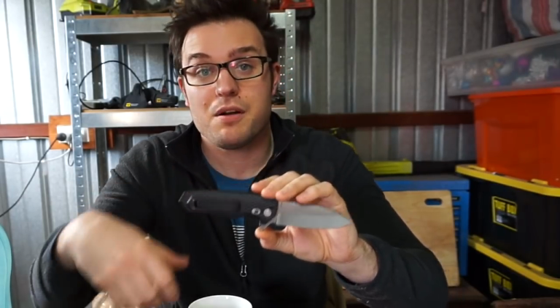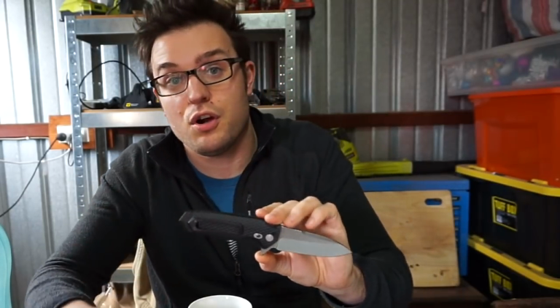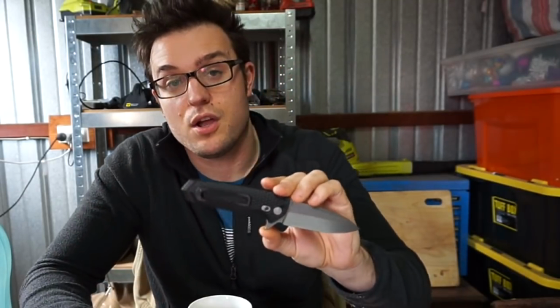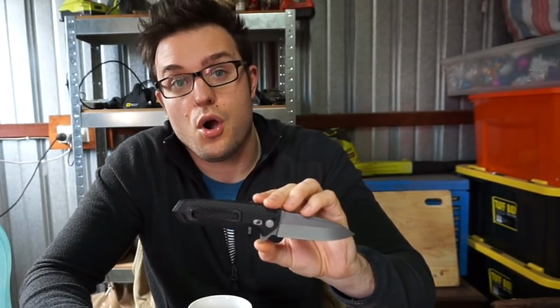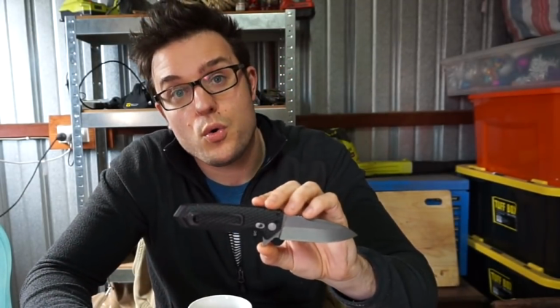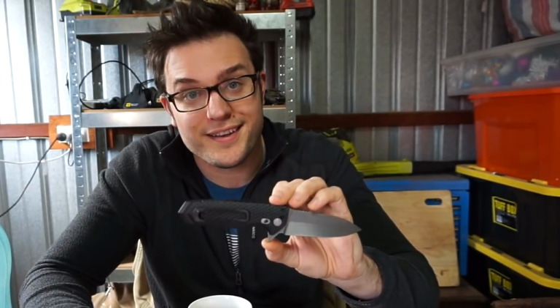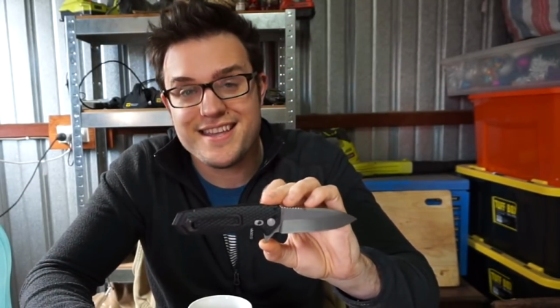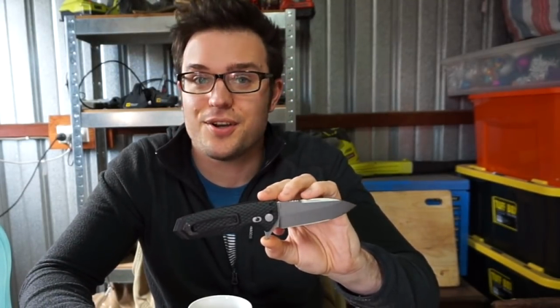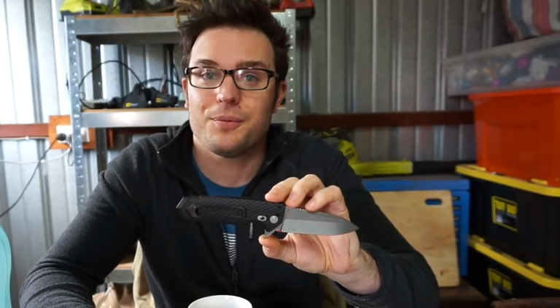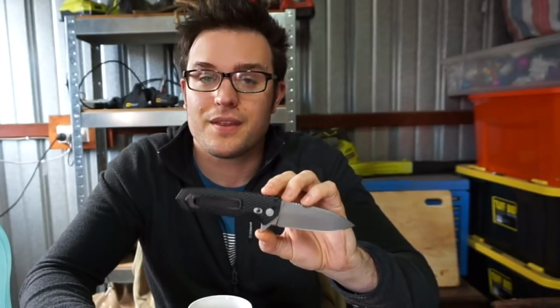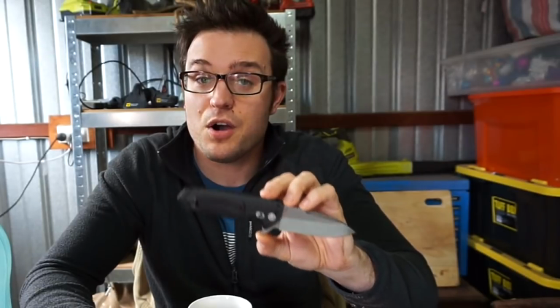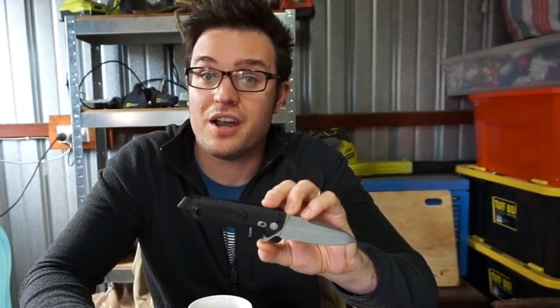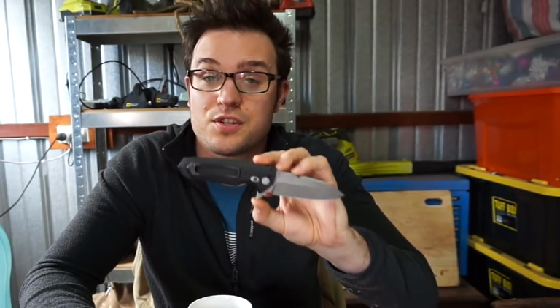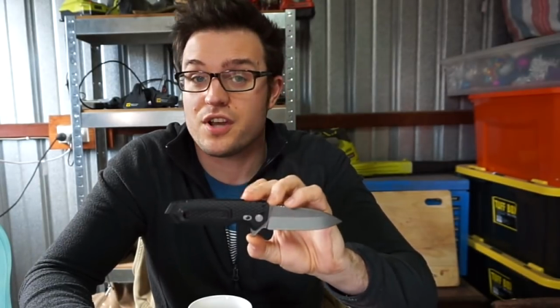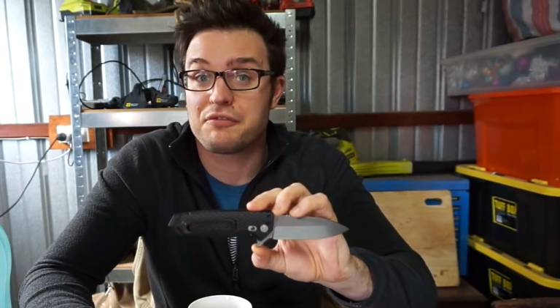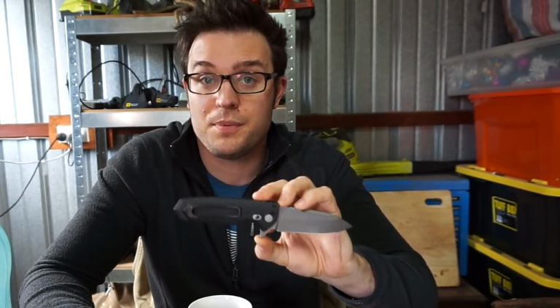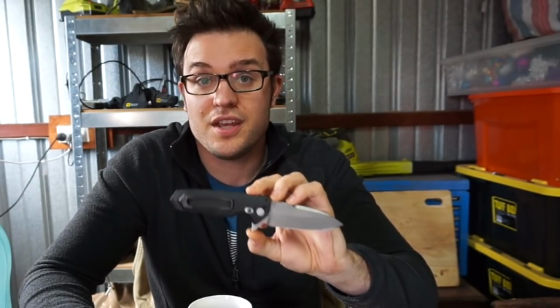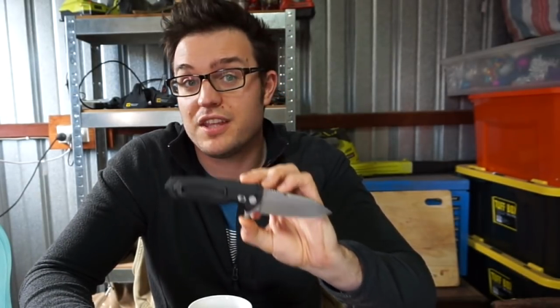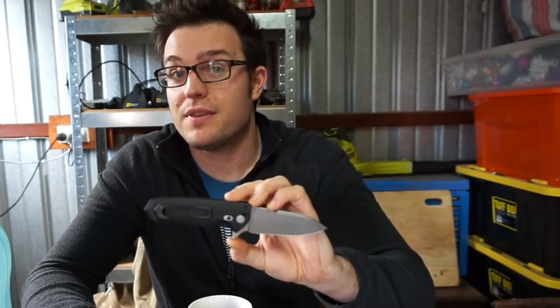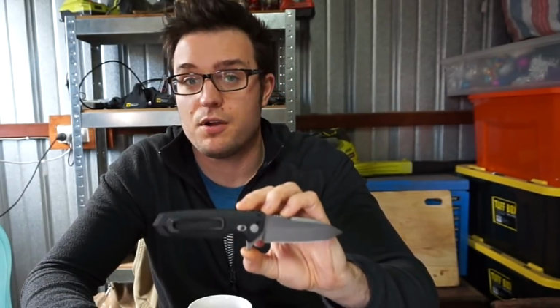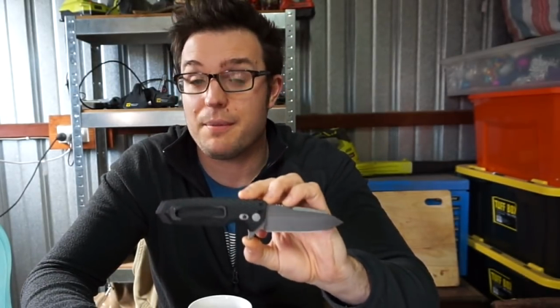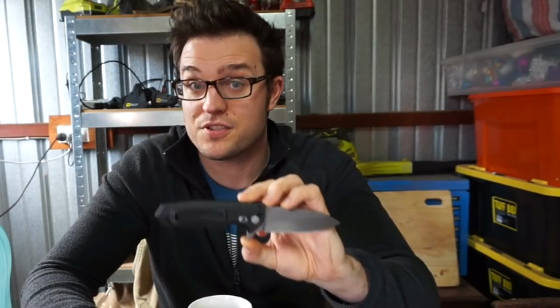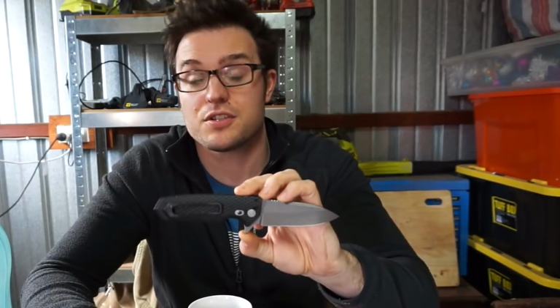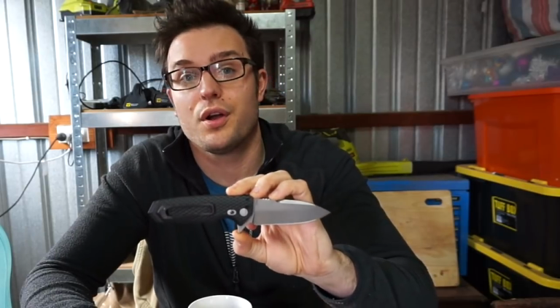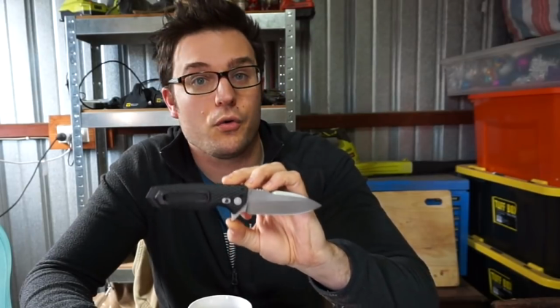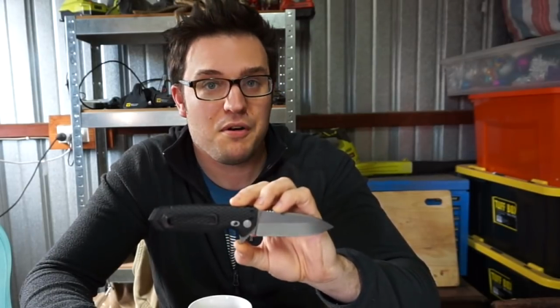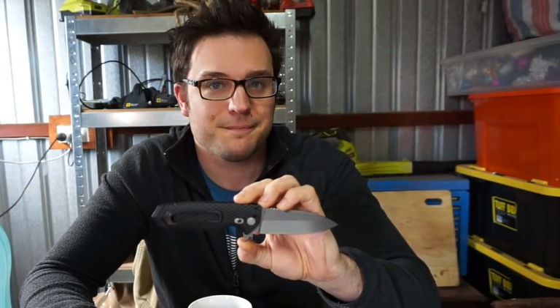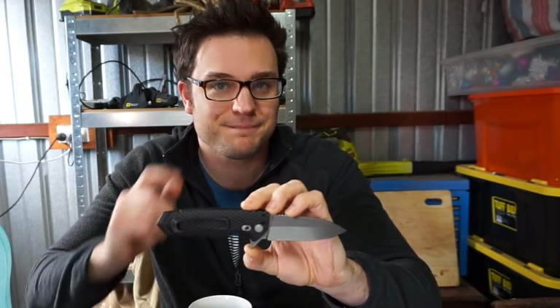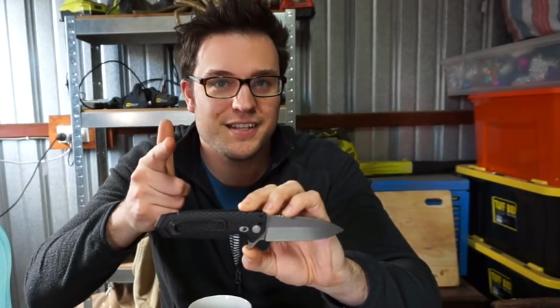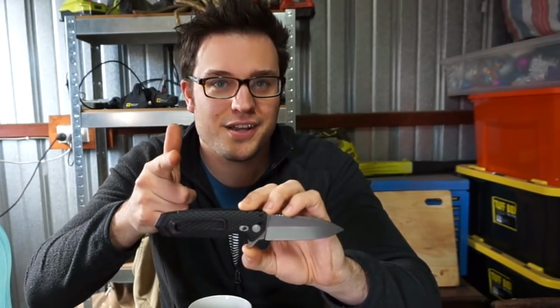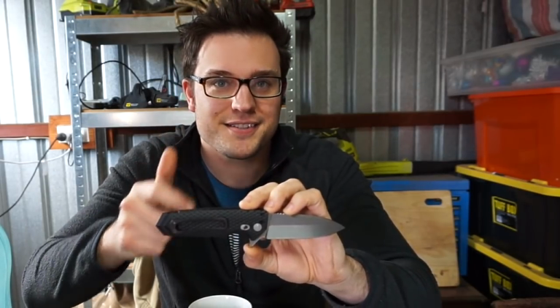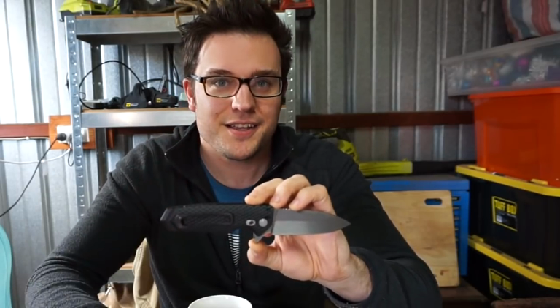But there you go — that's my review of the Hogue EX04. It's a well-made knife, it's a well-designed knife for its purpose, and if you keep it within that purpose, I think it's going to do really well for you. See you in the next video, guys. Goodbye.